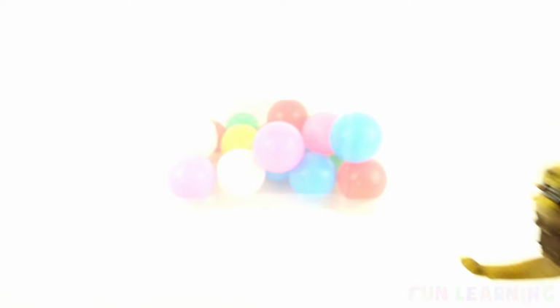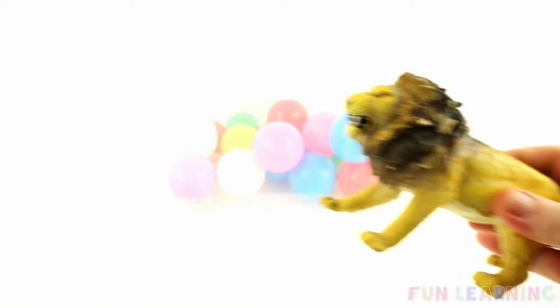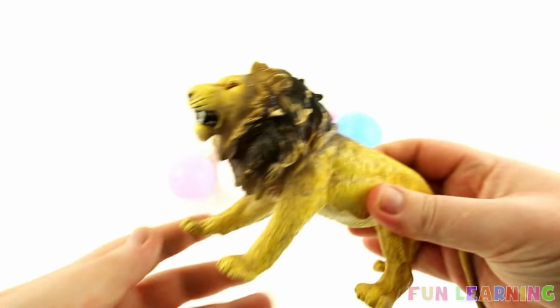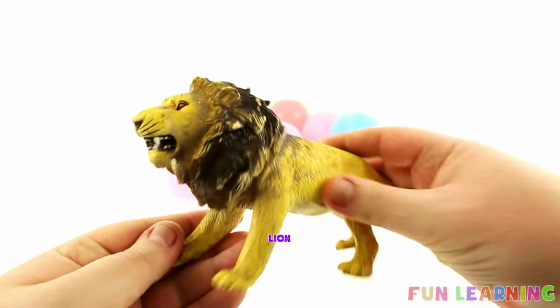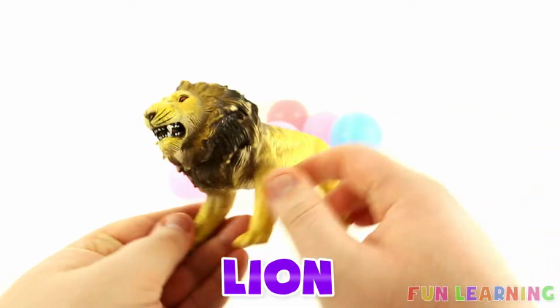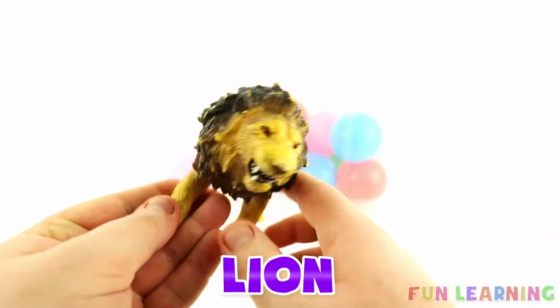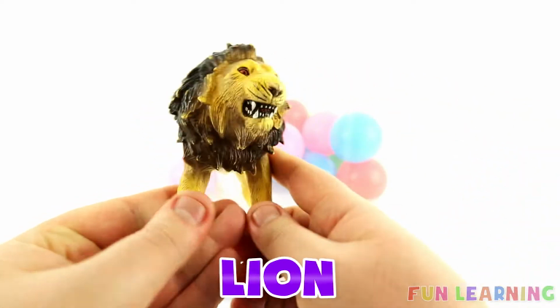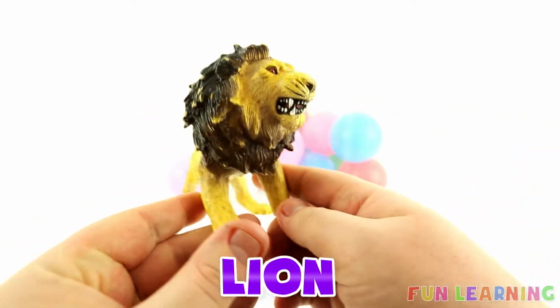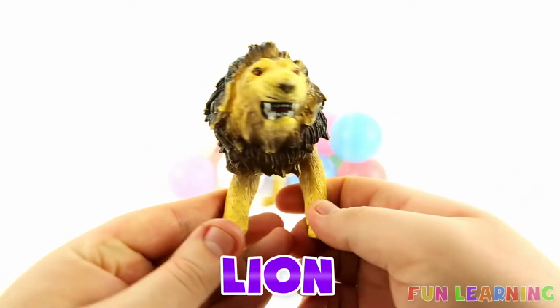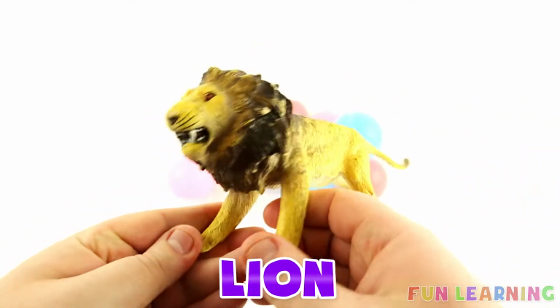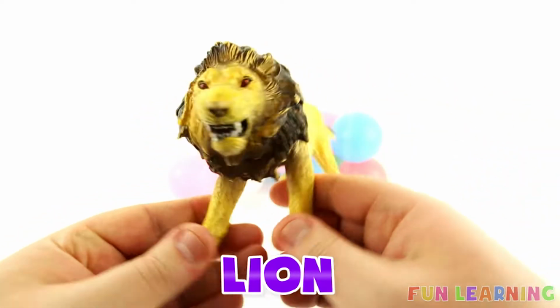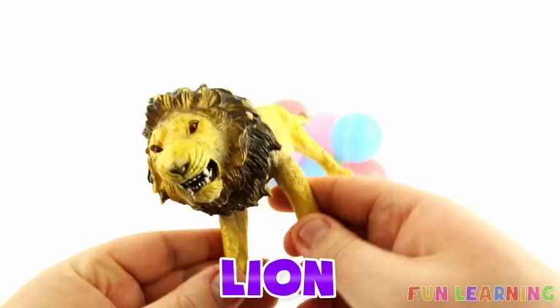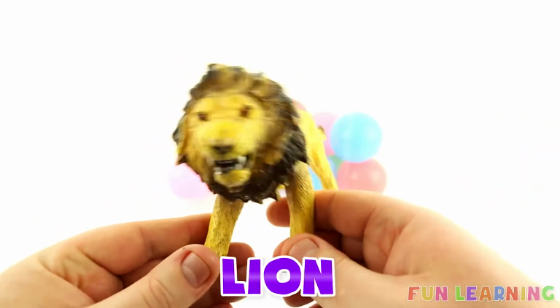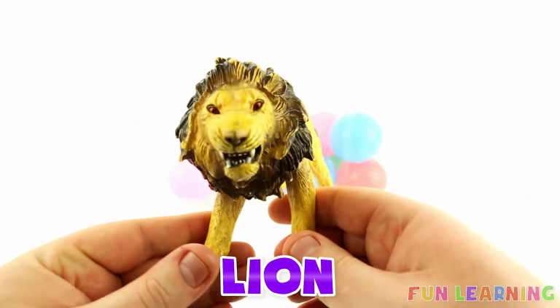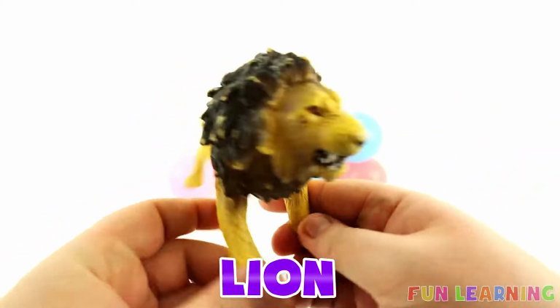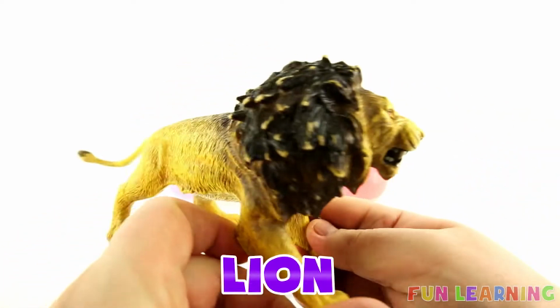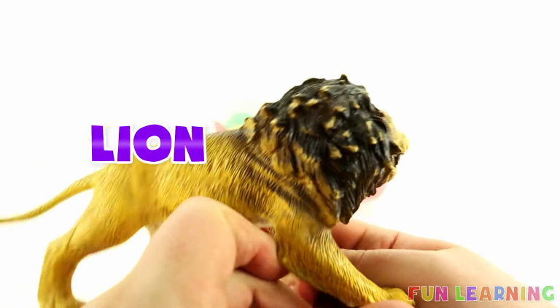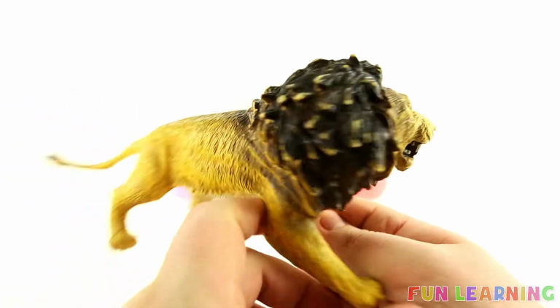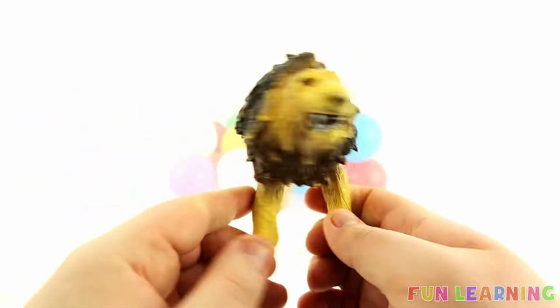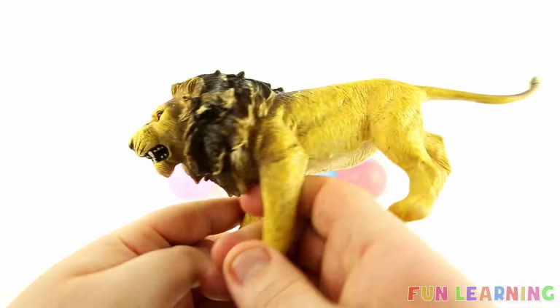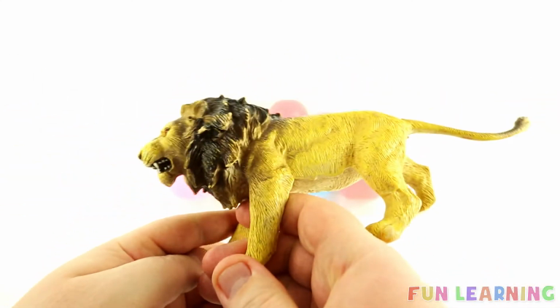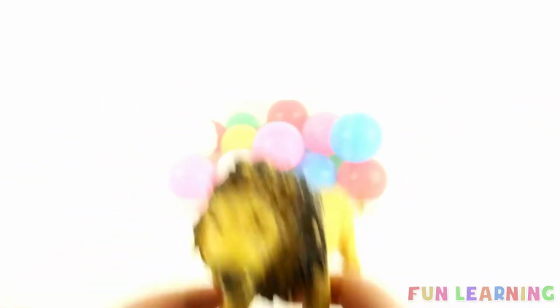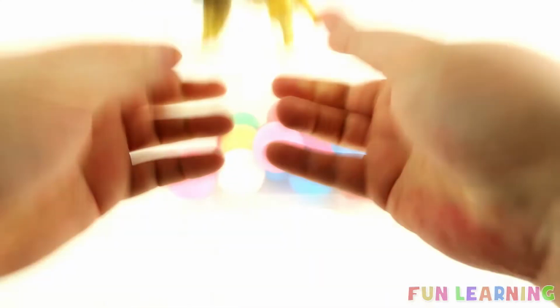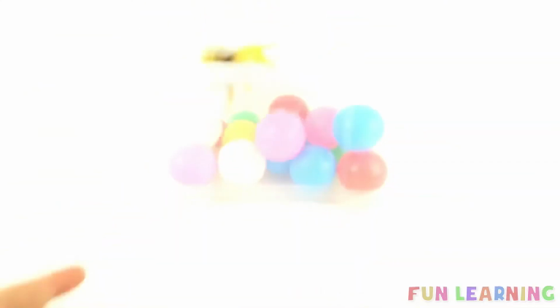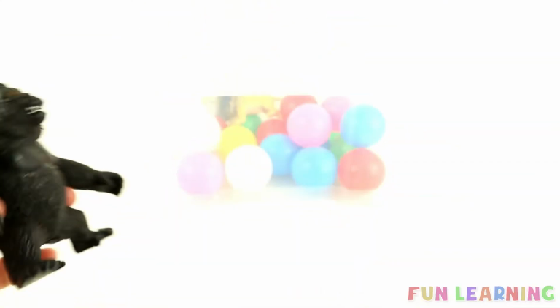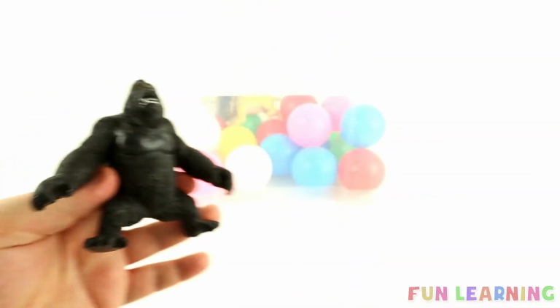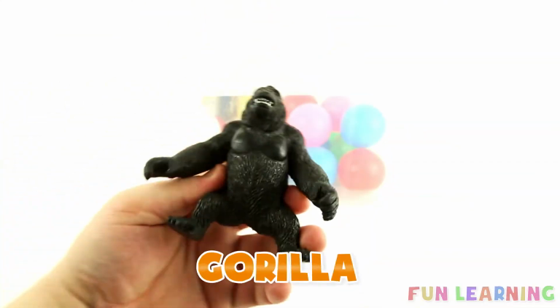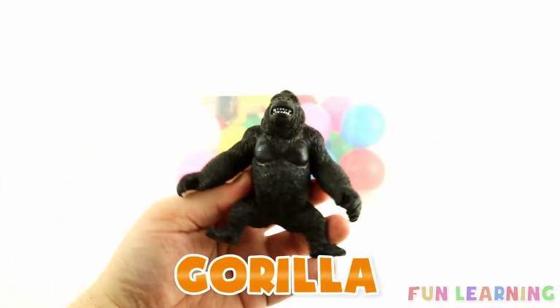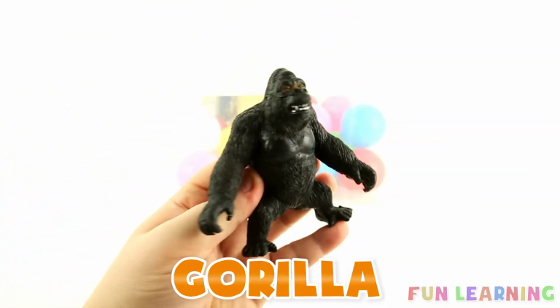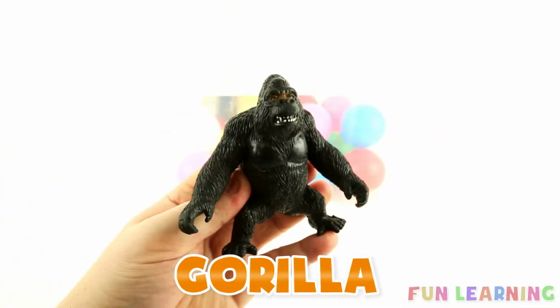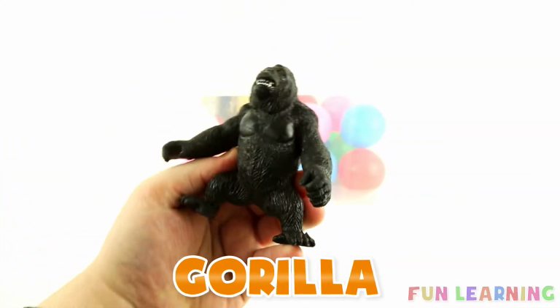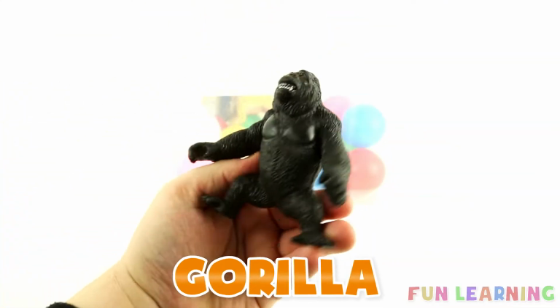It's a lion. Lions are yellow. A gorilla. It's black.